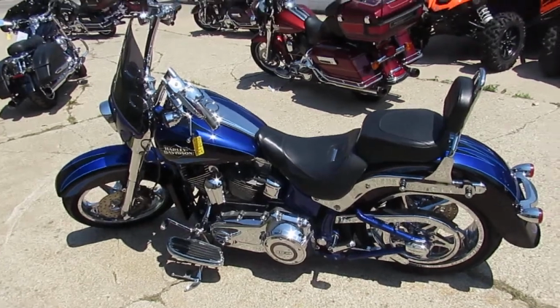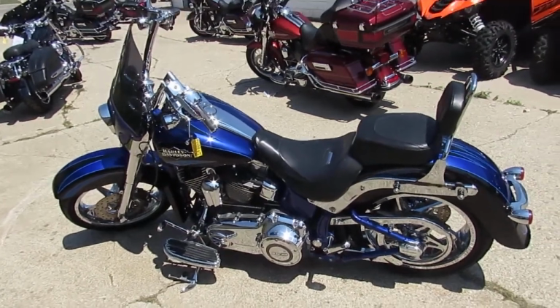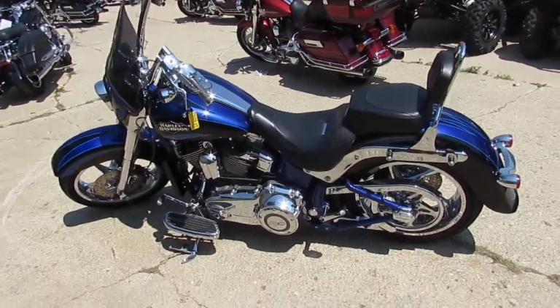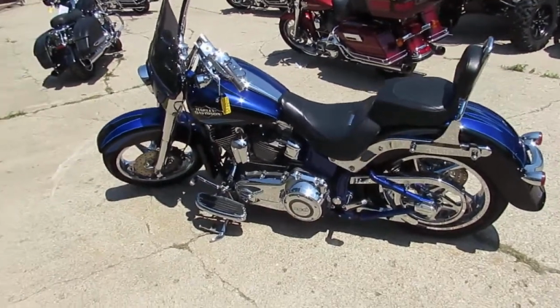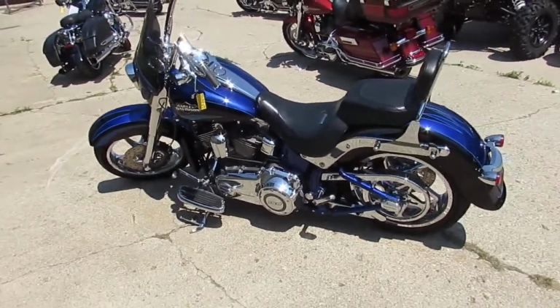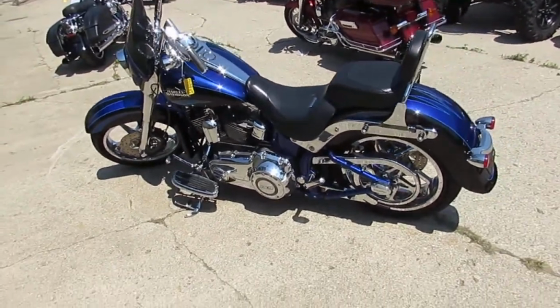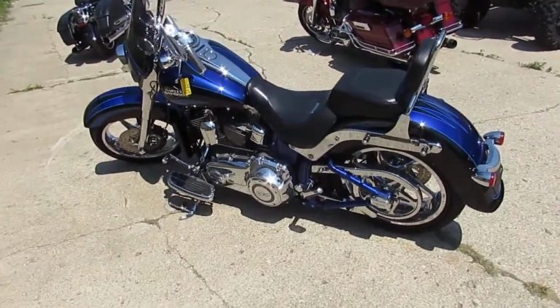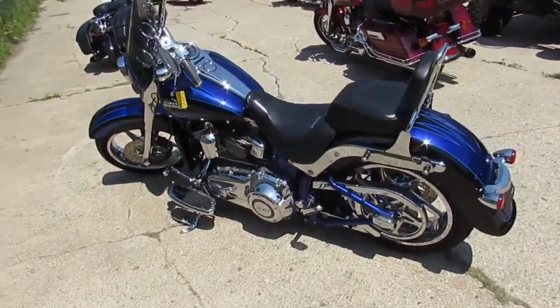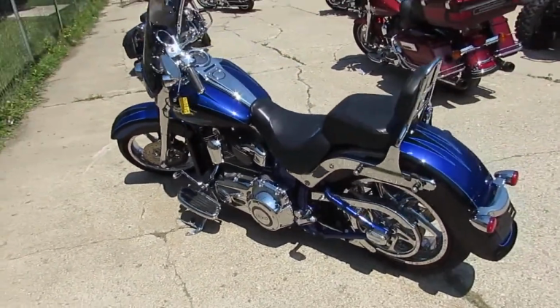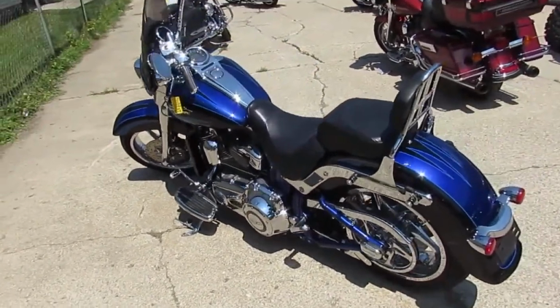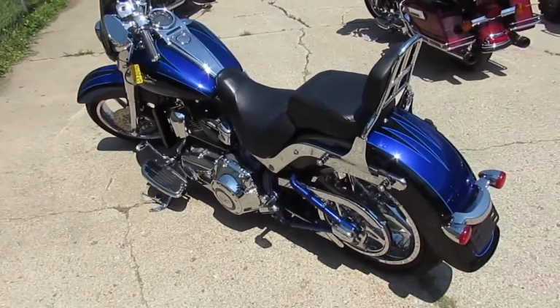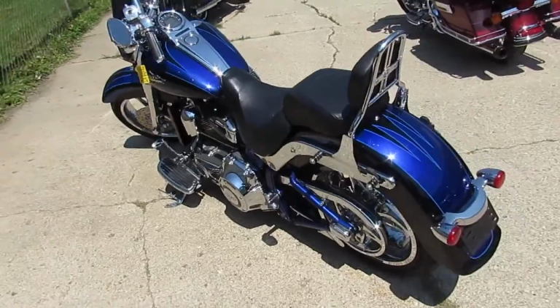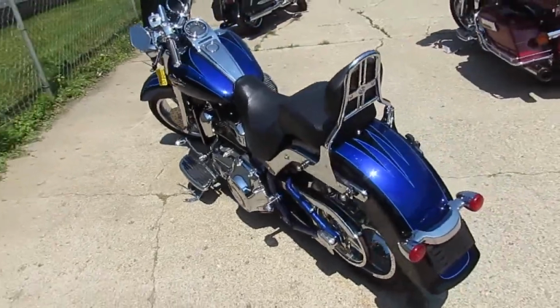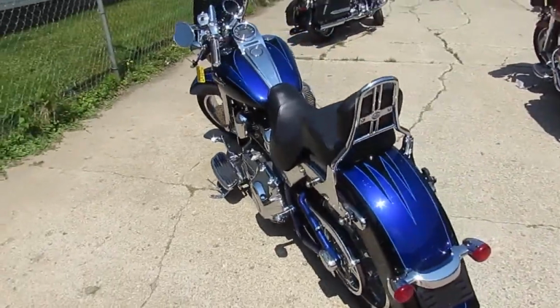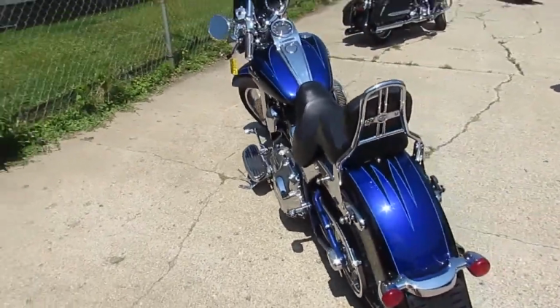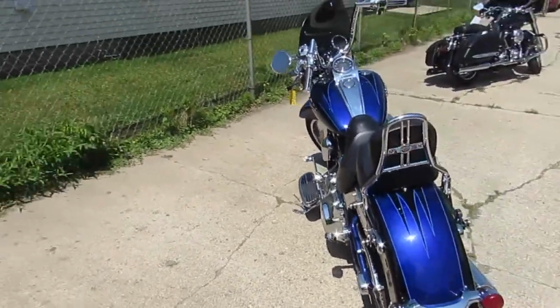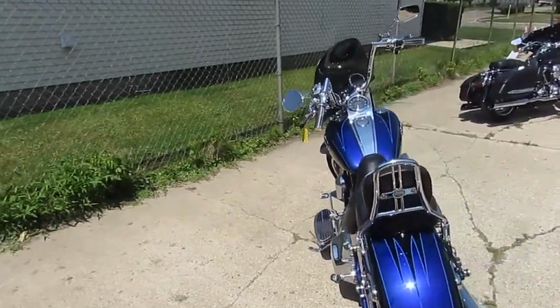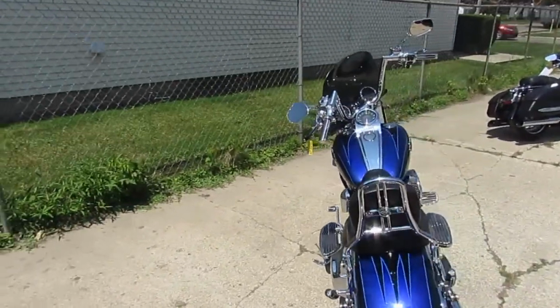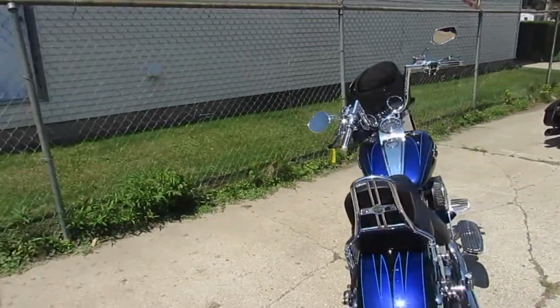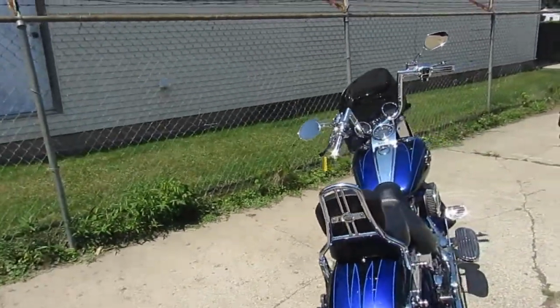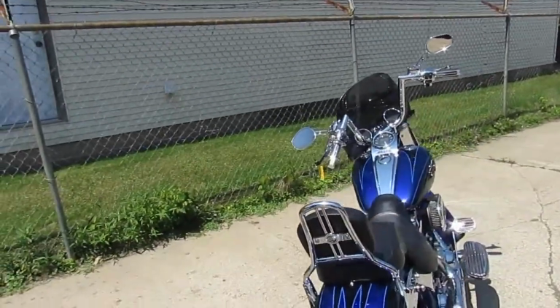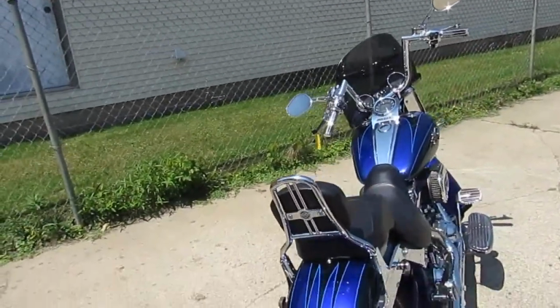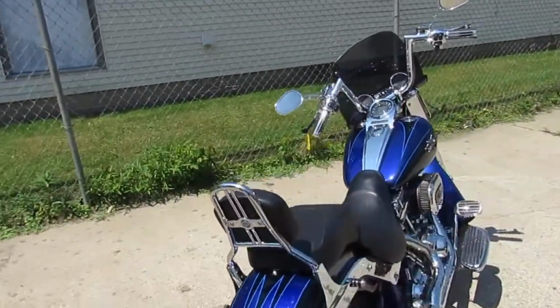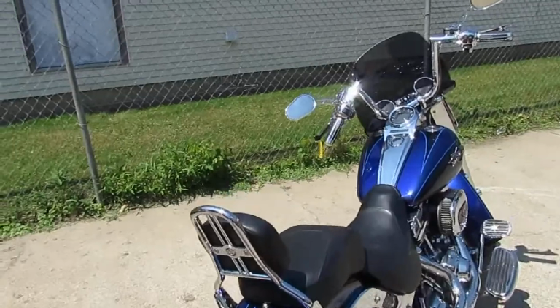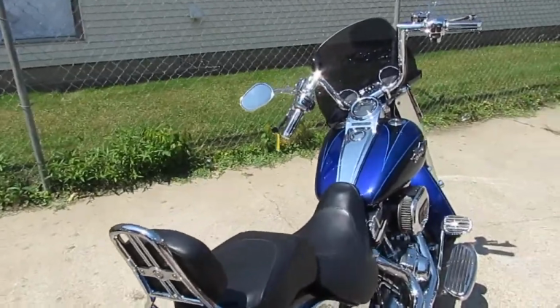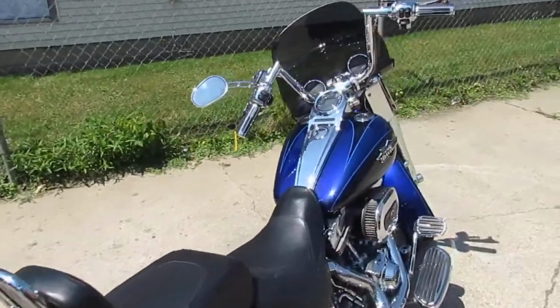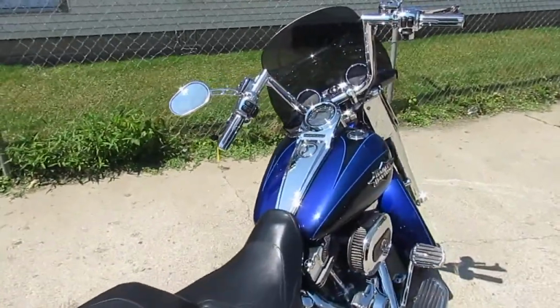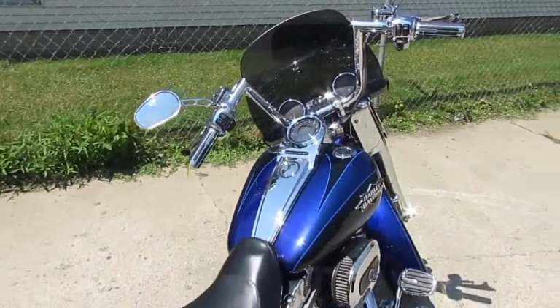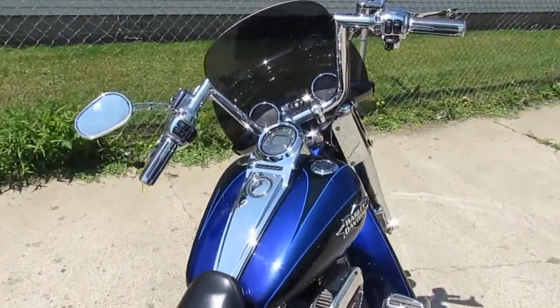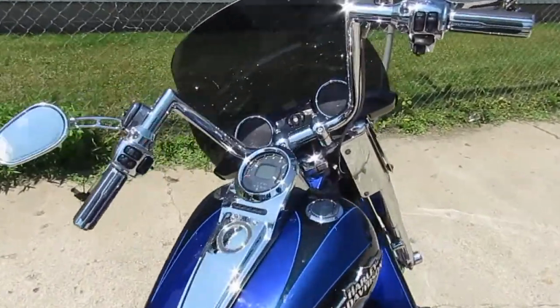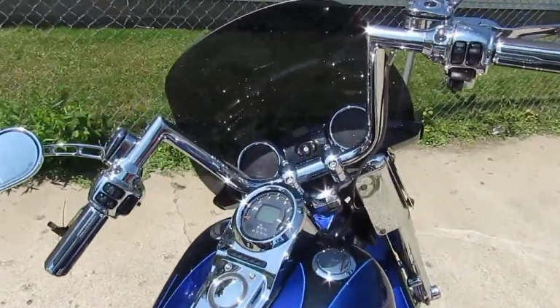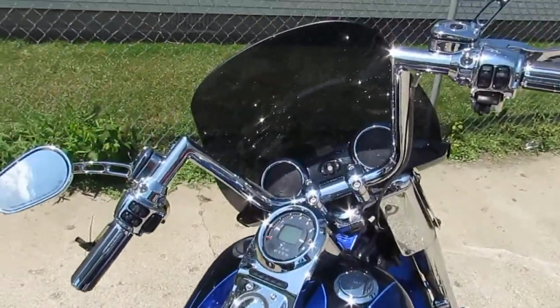Hey guys, it's Approval Power Sports doing some videos on our used Harley-Davidsons. We just got three semi loads in, so keep an eye on our YouTube channel, our Facebook page, and our website. As you guys can see, we've already got an awesome one here.